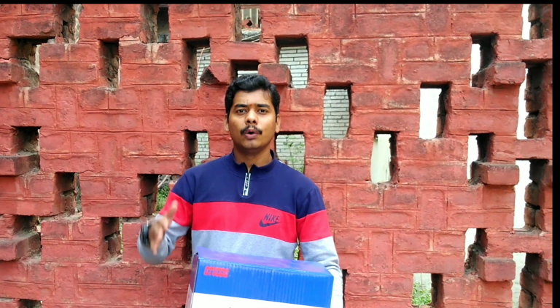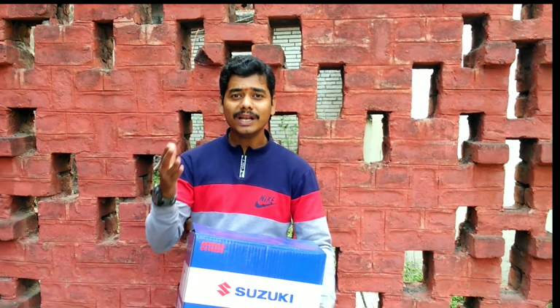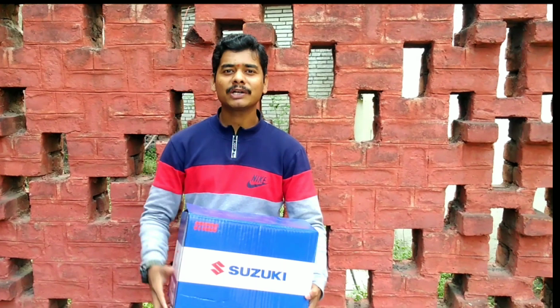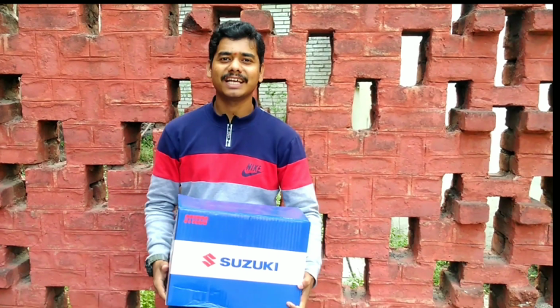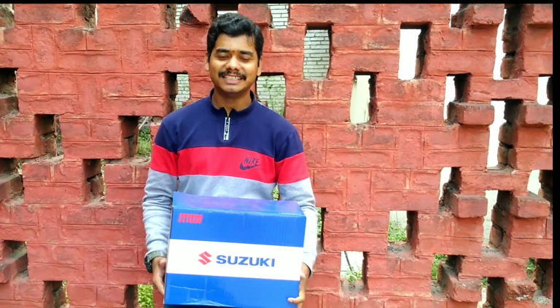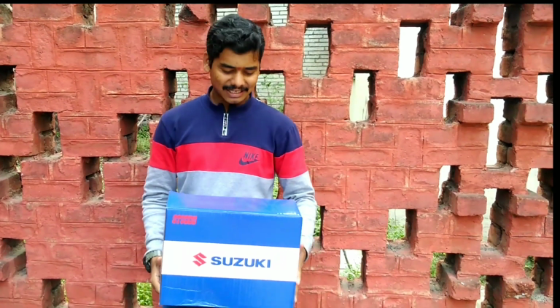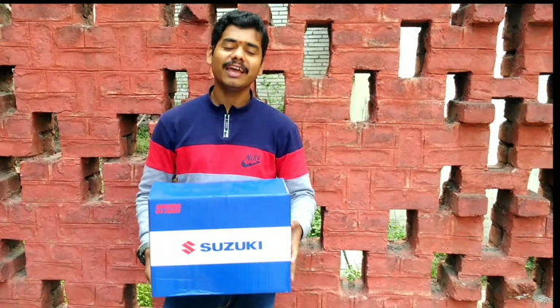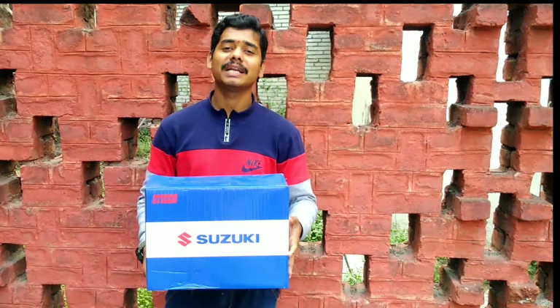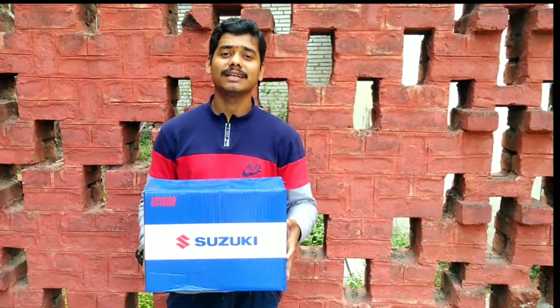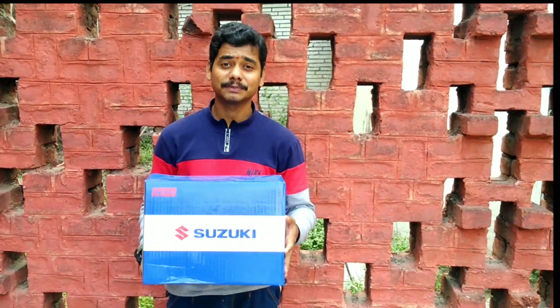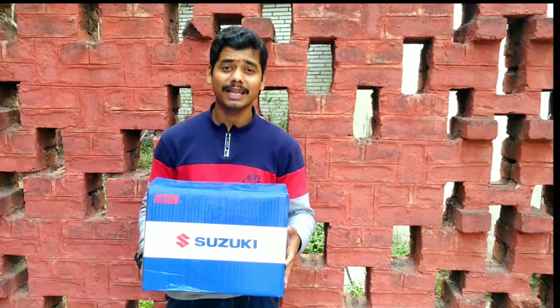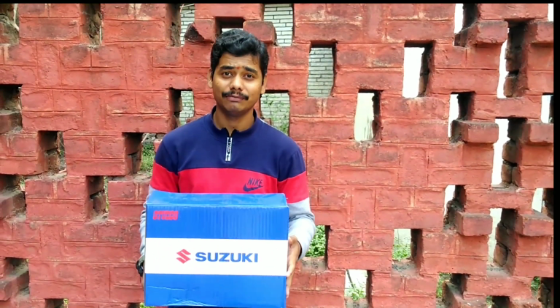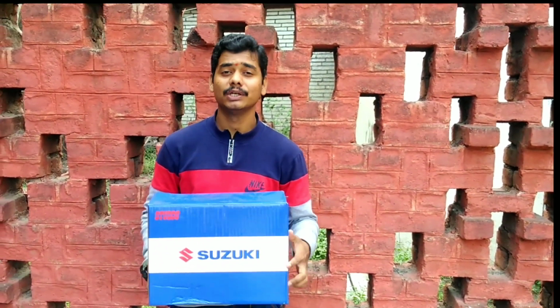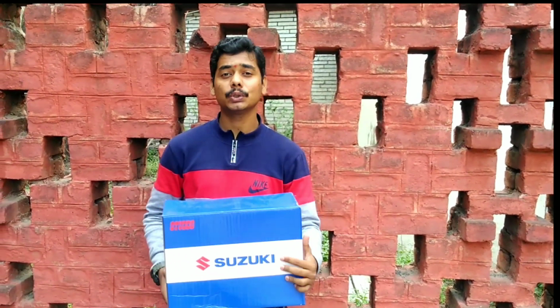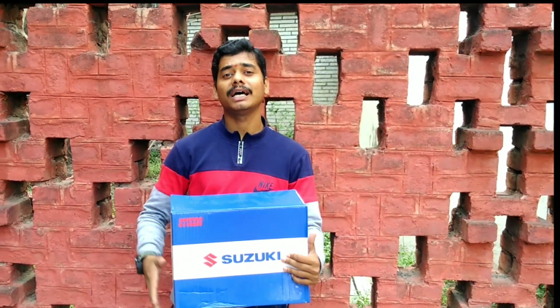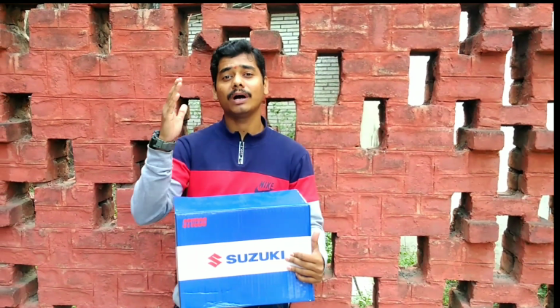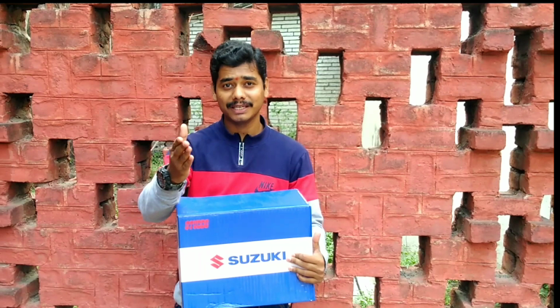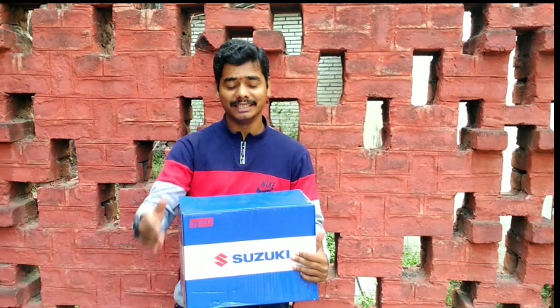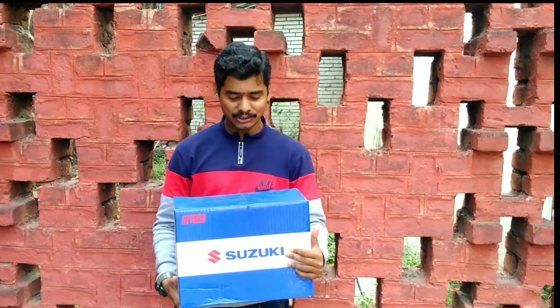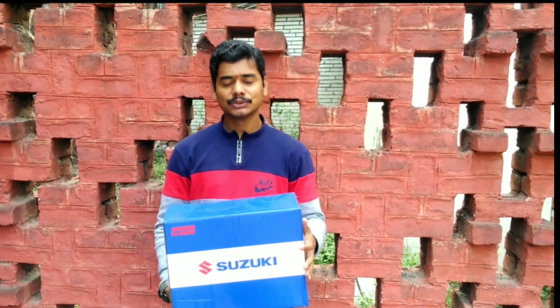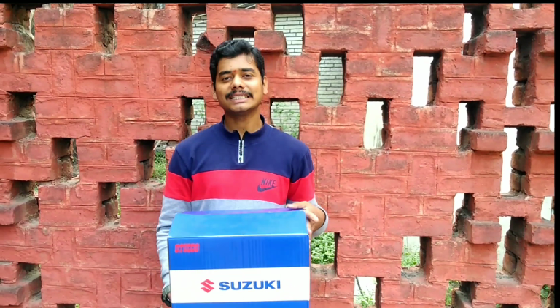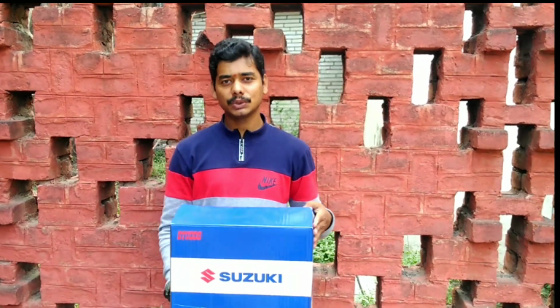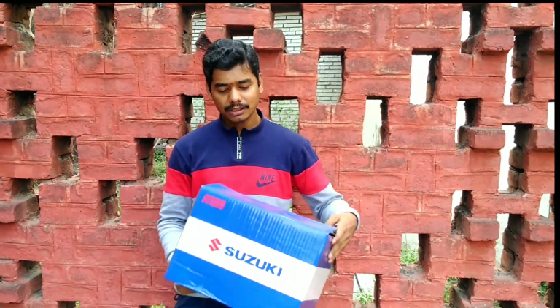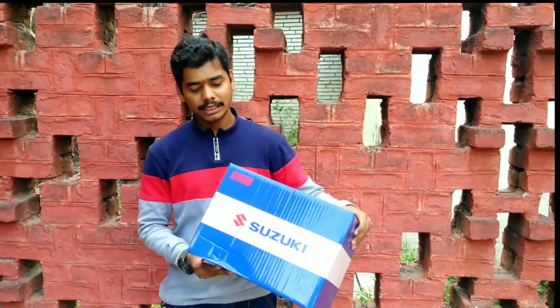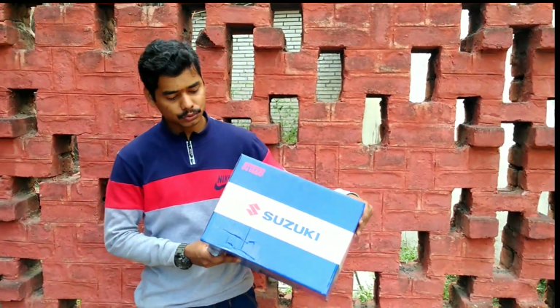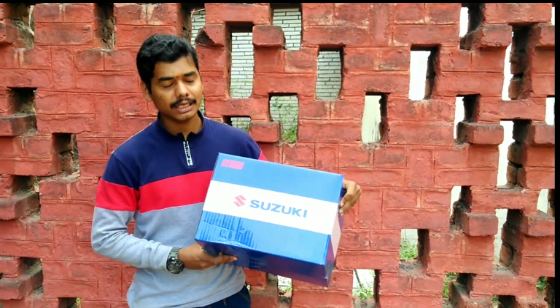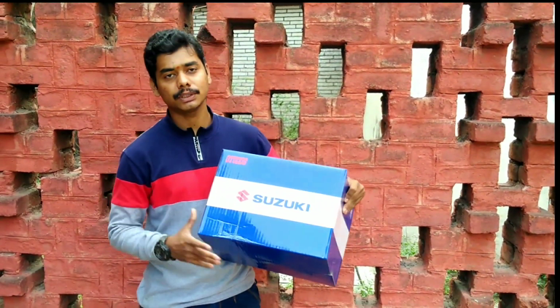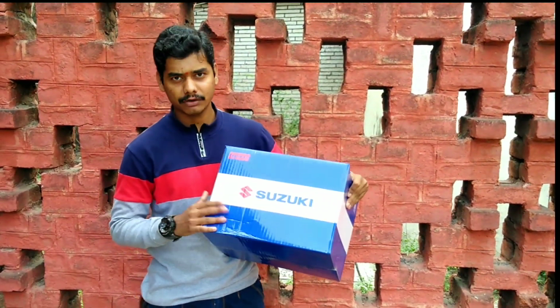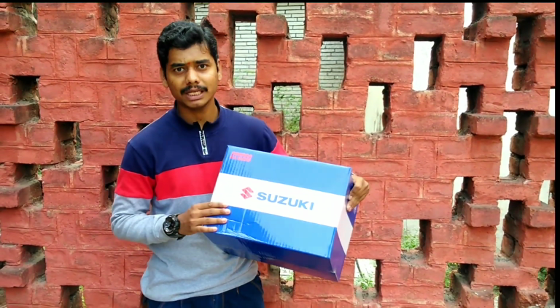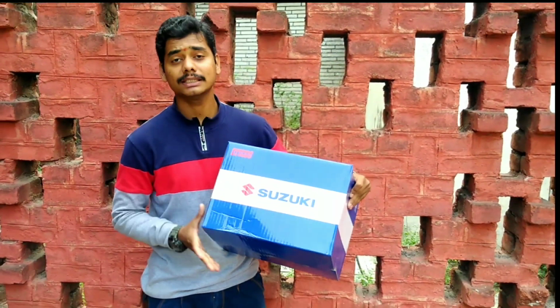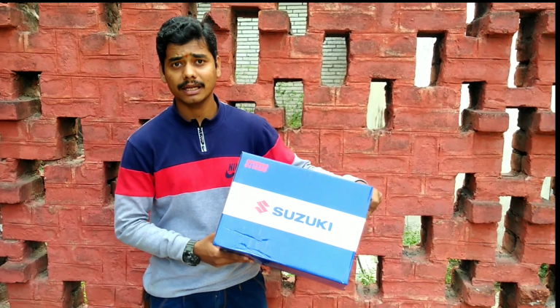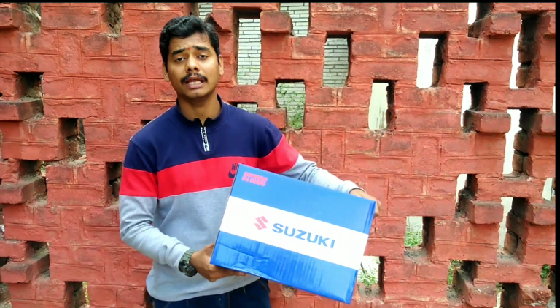Welcome back to the channel guys. This is our channel's first giveaway which I have given you. I got a gift from Suzuki — it's a helmet.